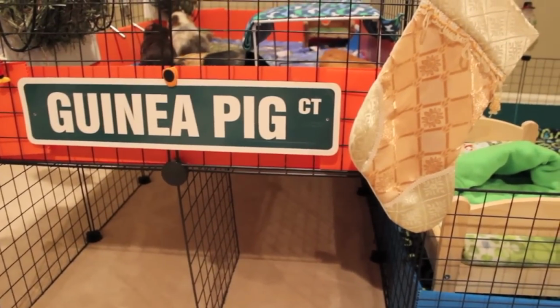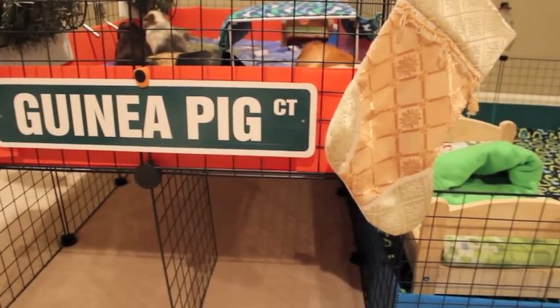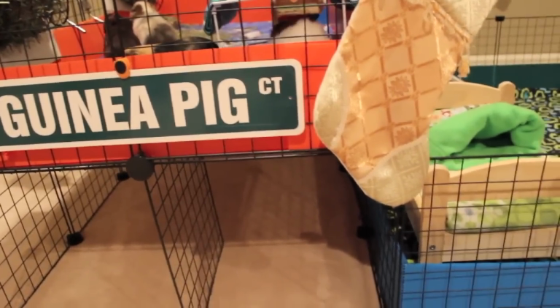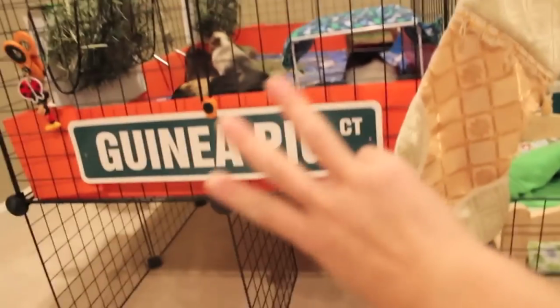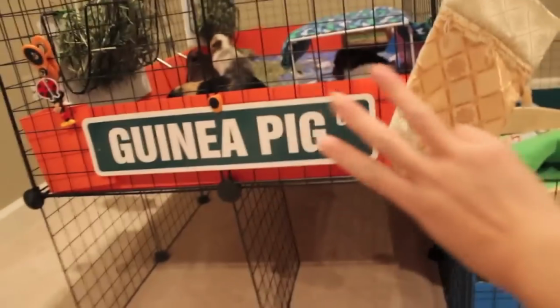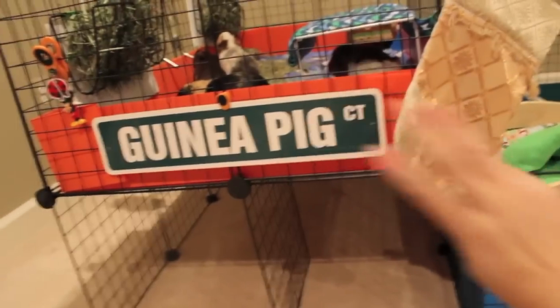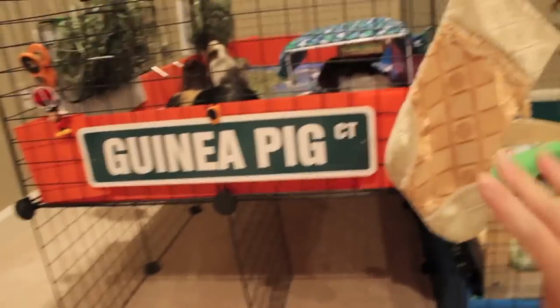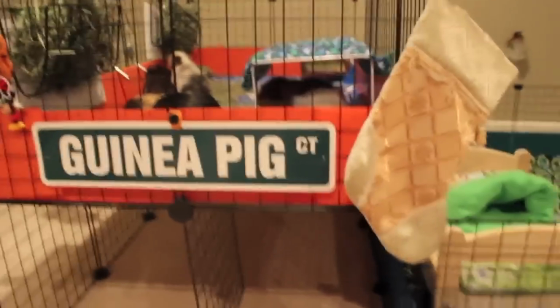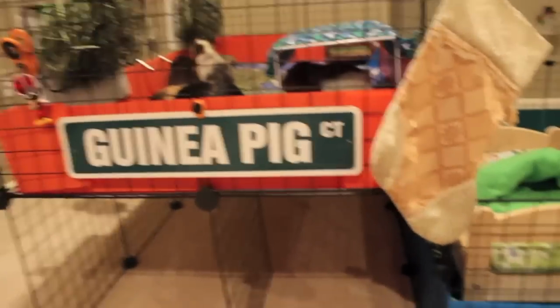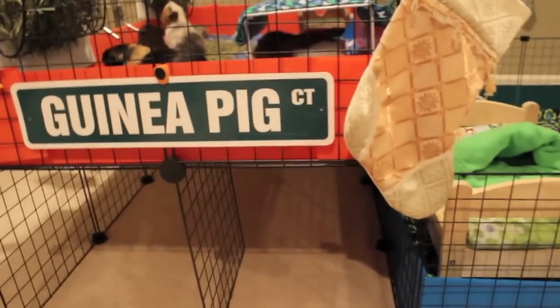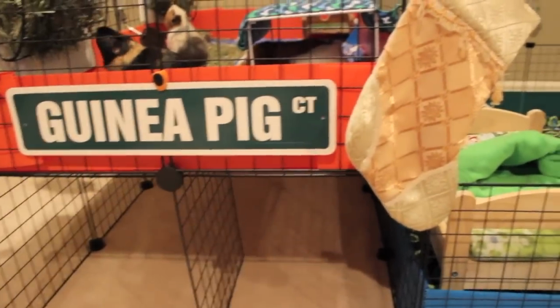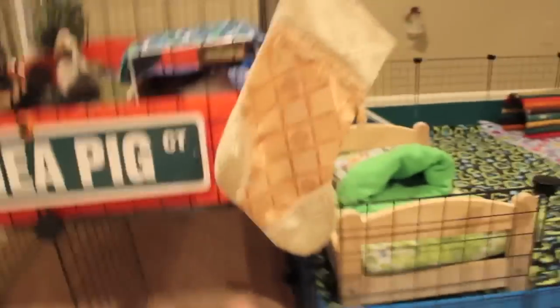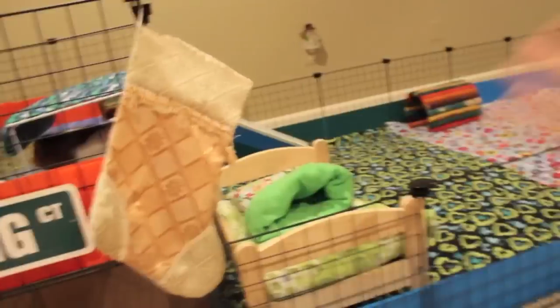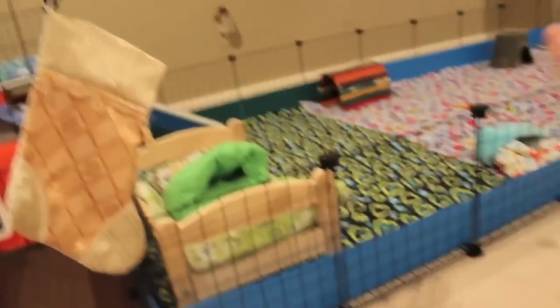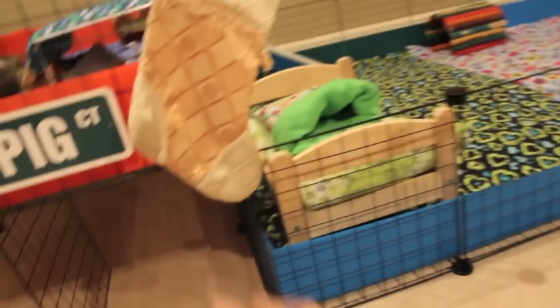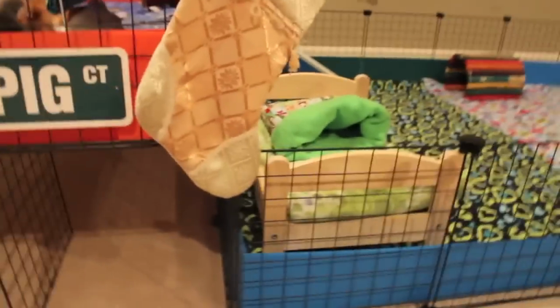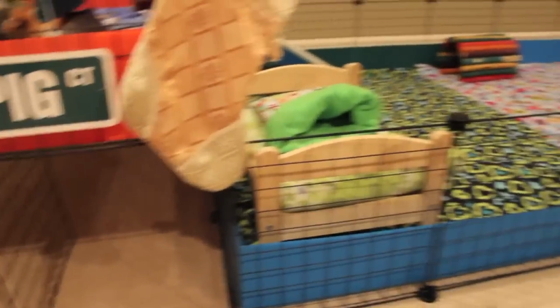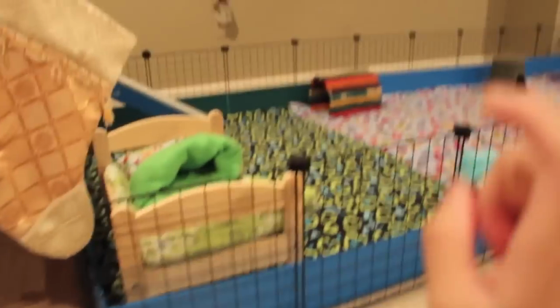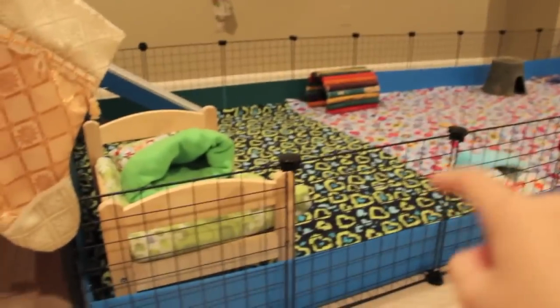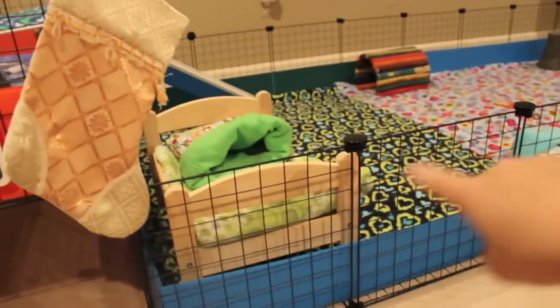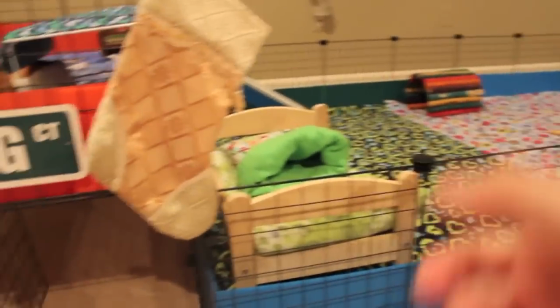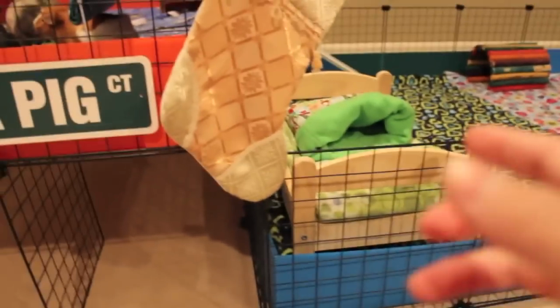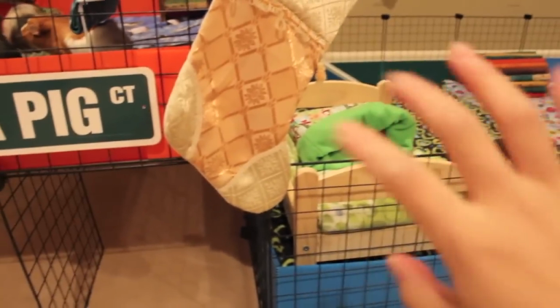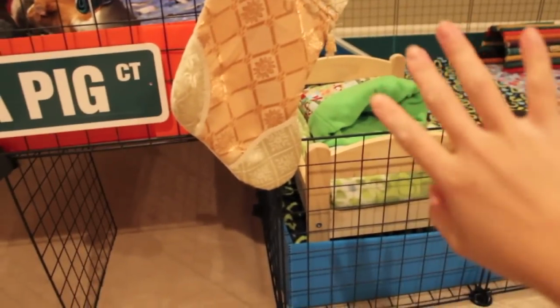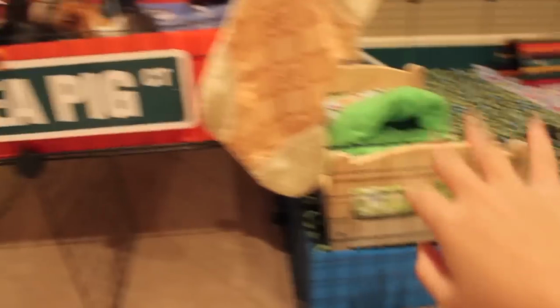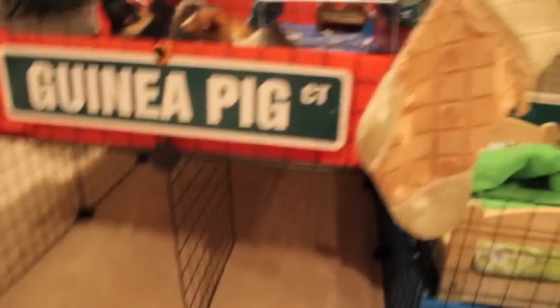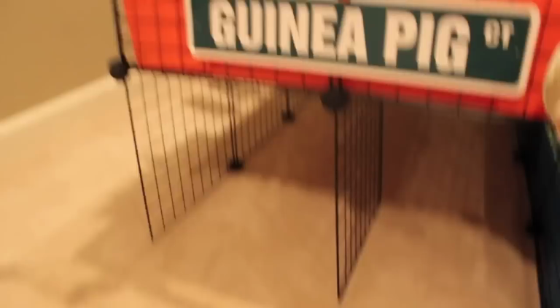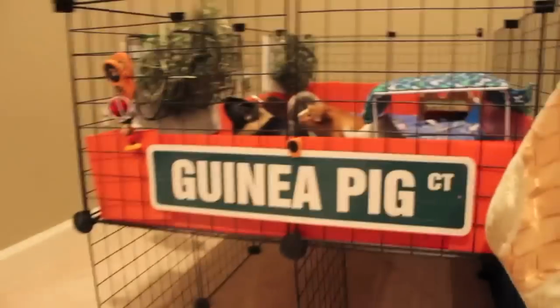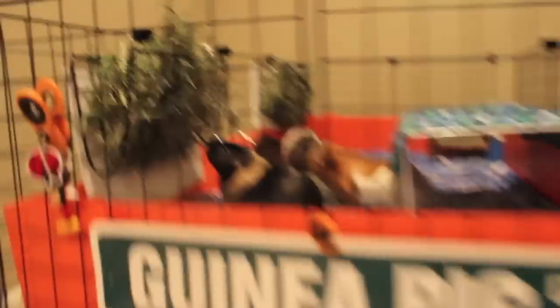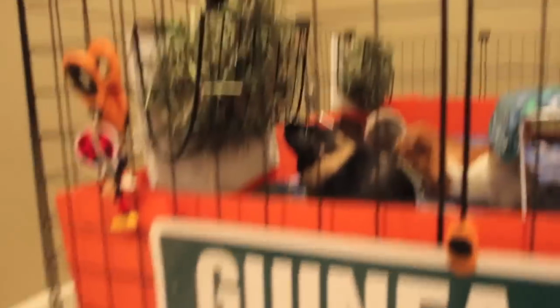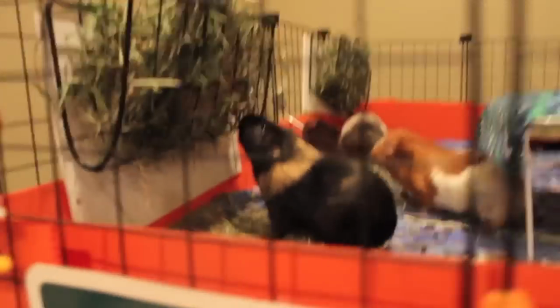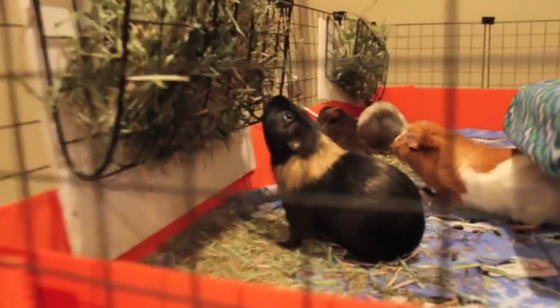So yeah, those are the three big things I'm going to do to their cage layout. I also plan on making more cage liners, more beds and cozies for them, because I don't think they have enough.